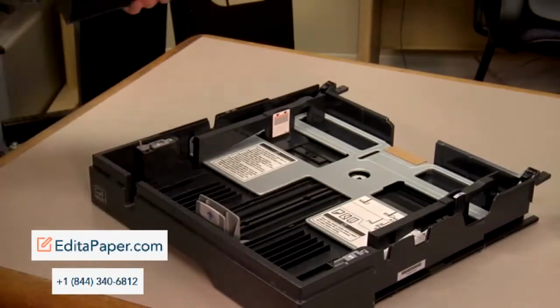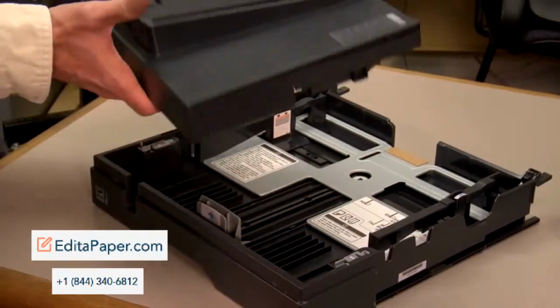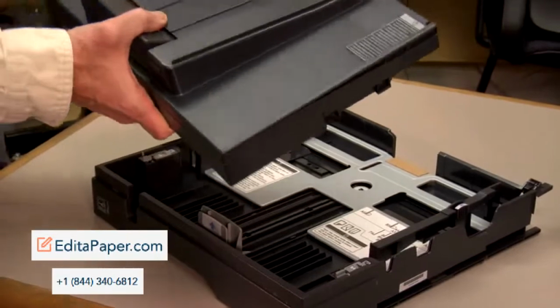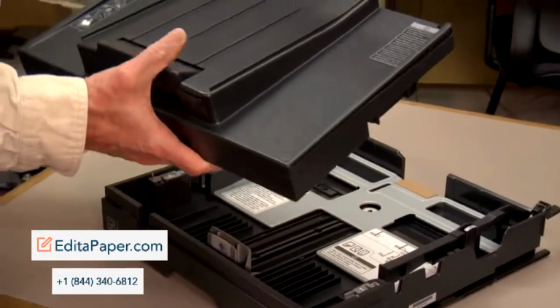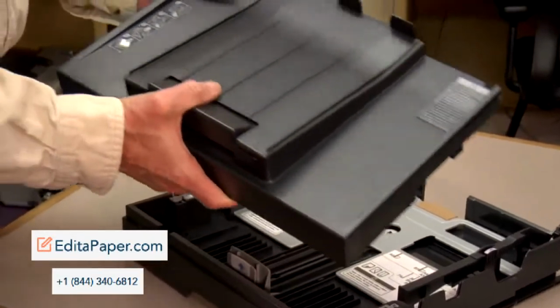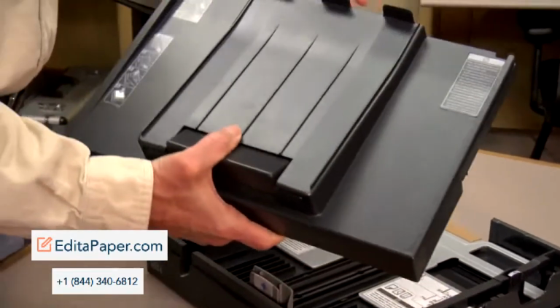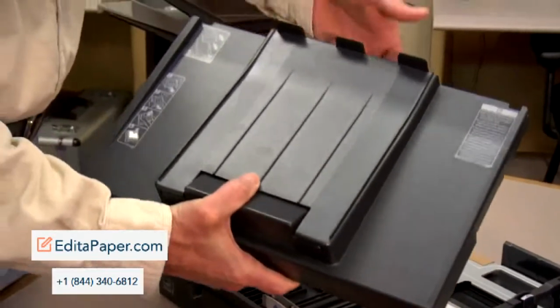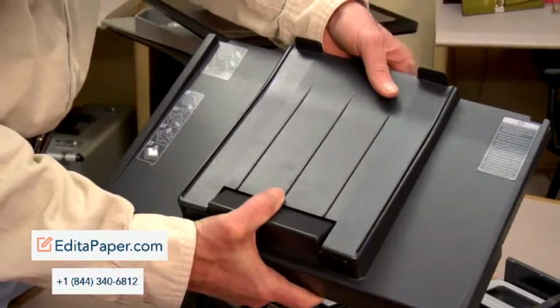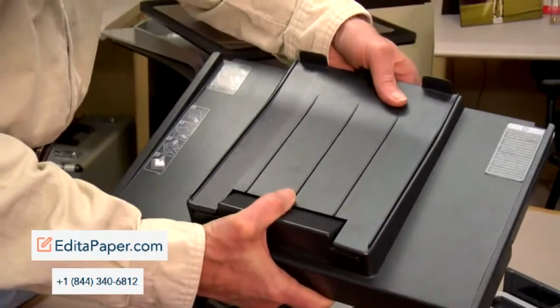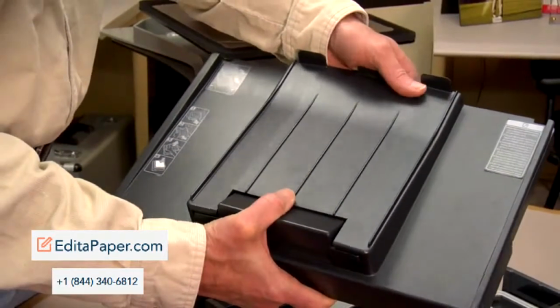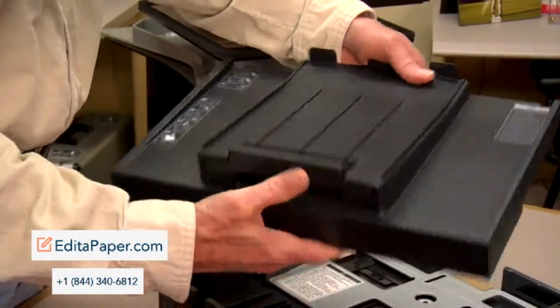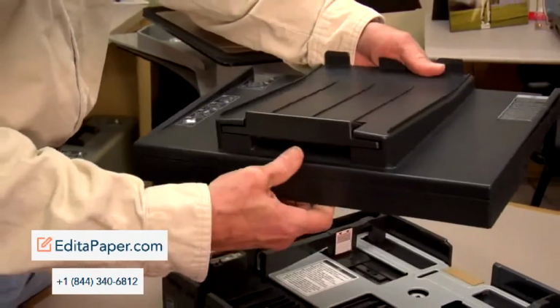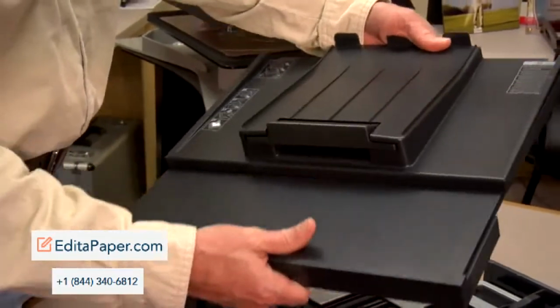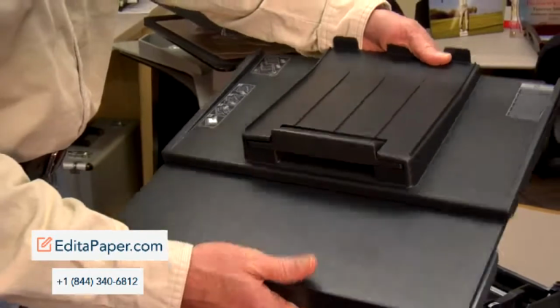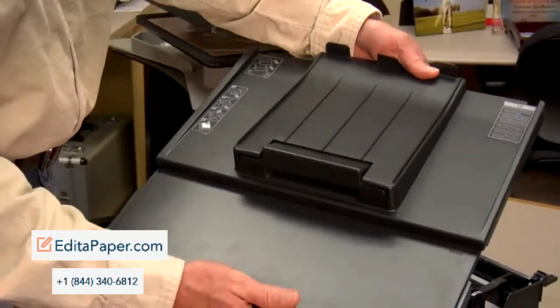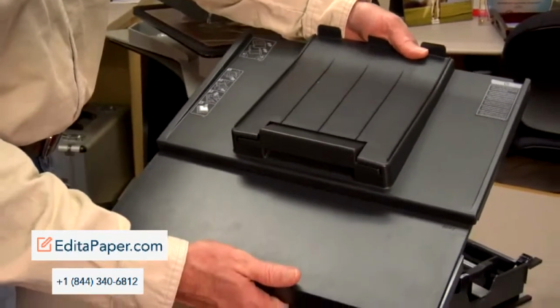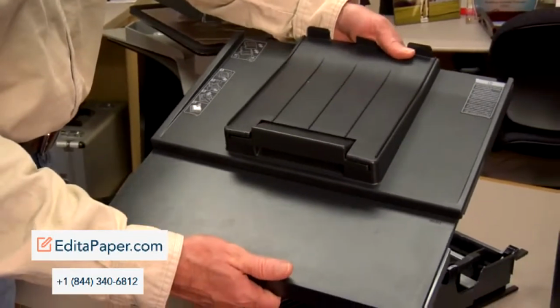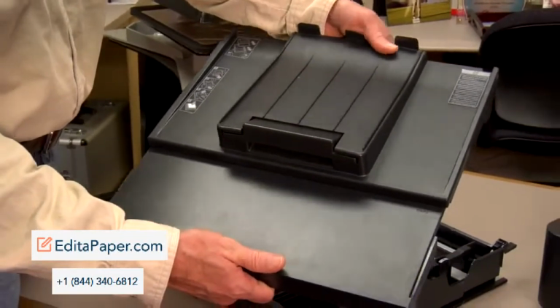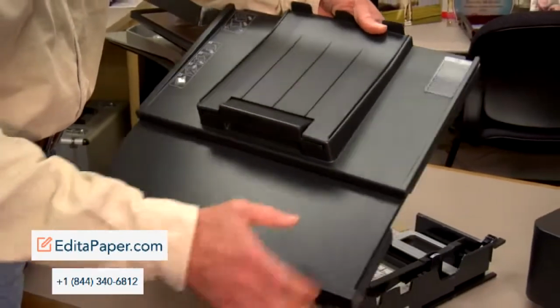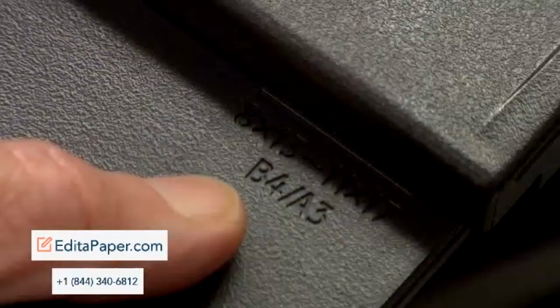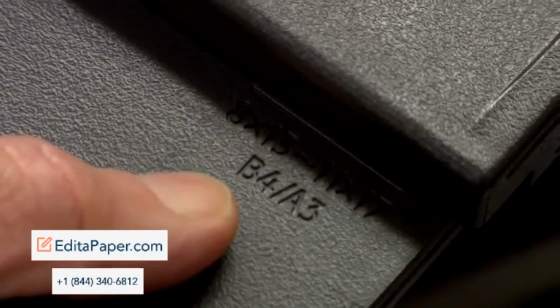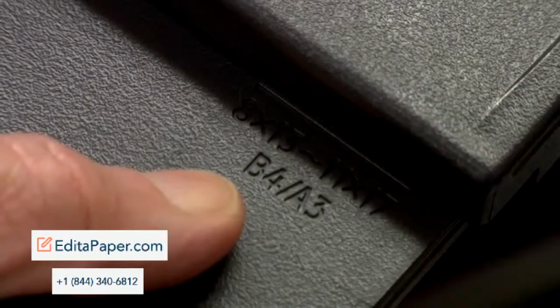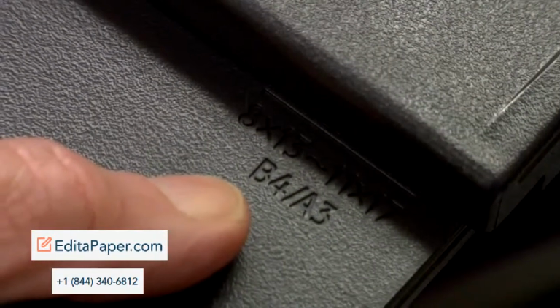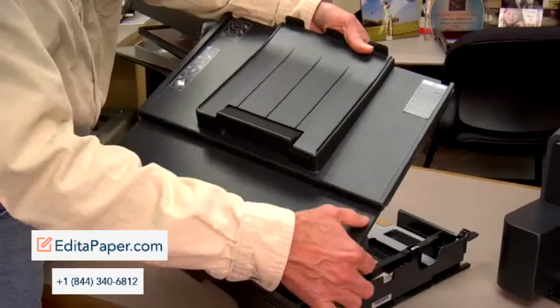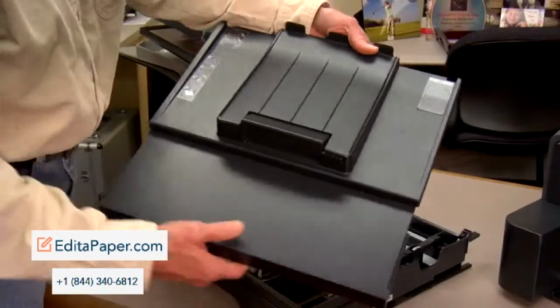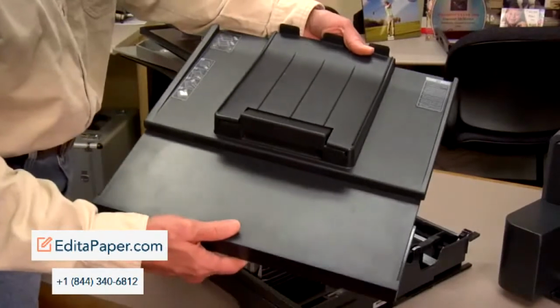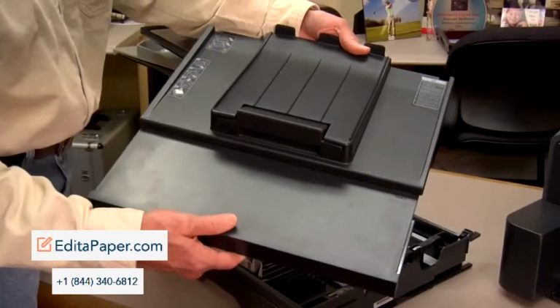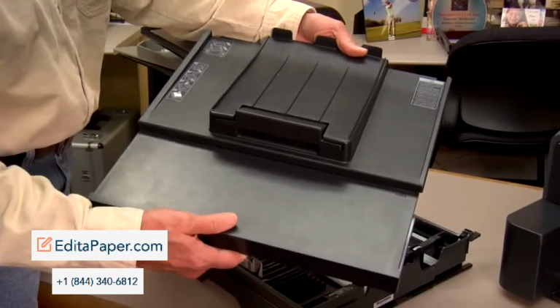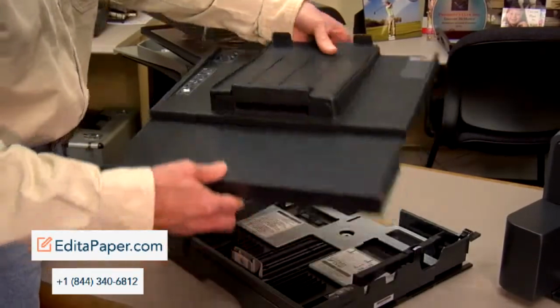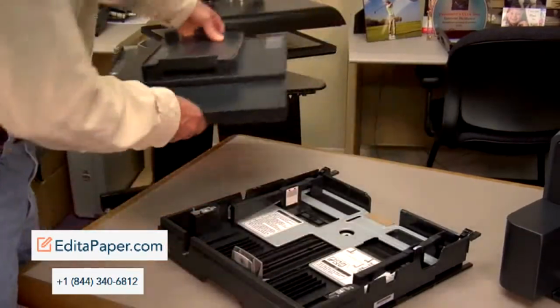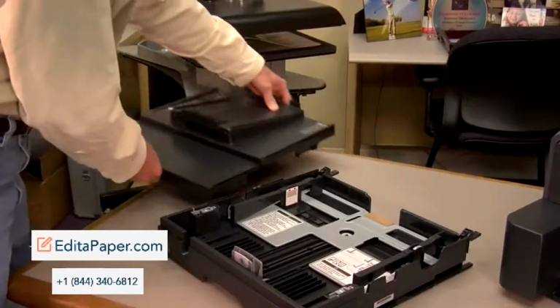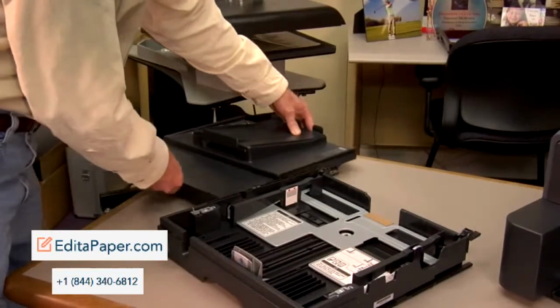Let's talk about the cover first. What we want to do is put one hand on the front of the cover, one hand on the rear, and we want to expand the cover. You'll know you've expanded the cover when you see this right here. So it's important we expand it. Now we'll put this aside.